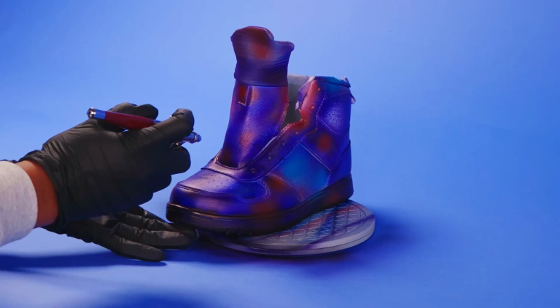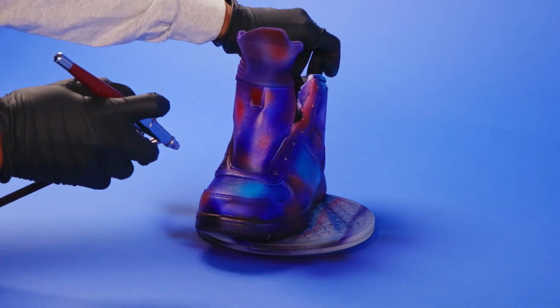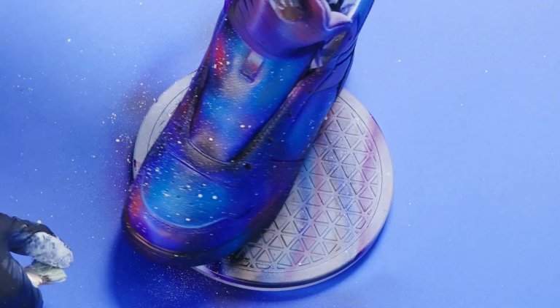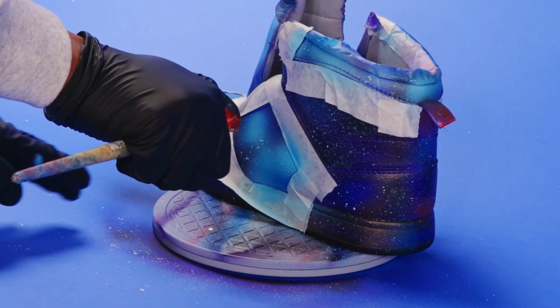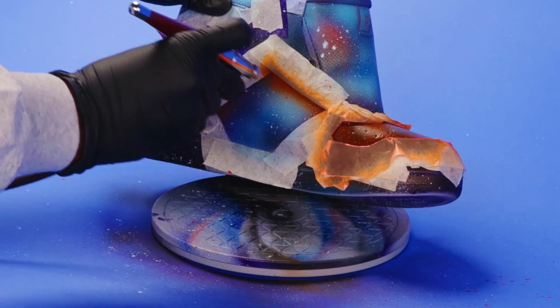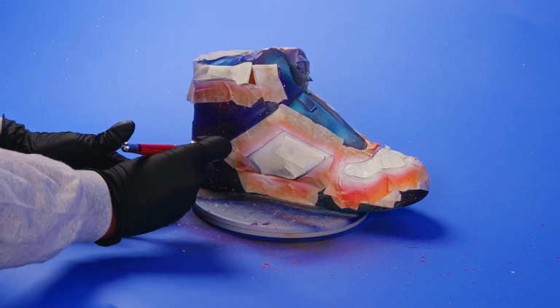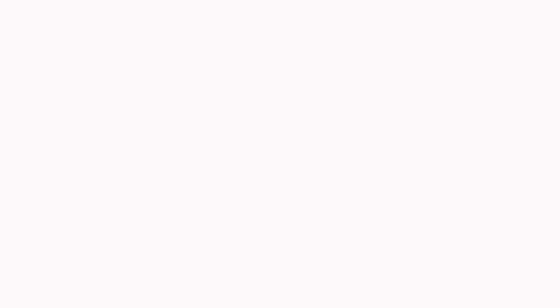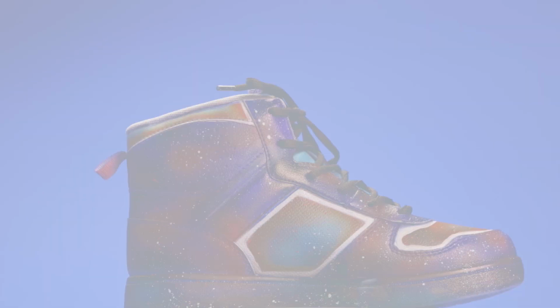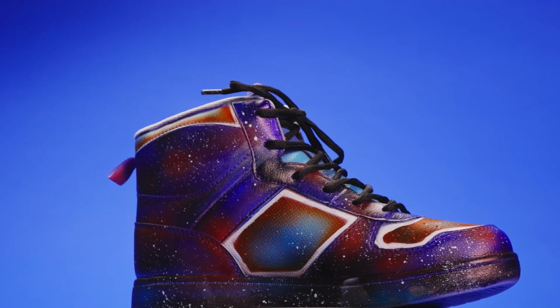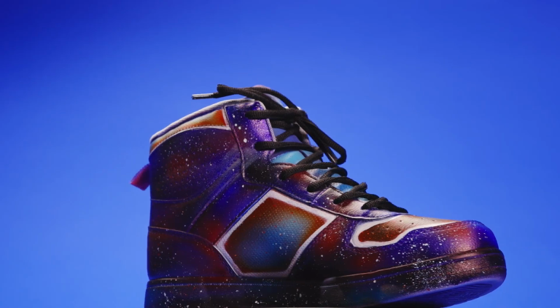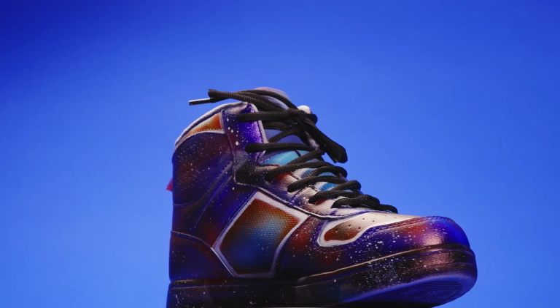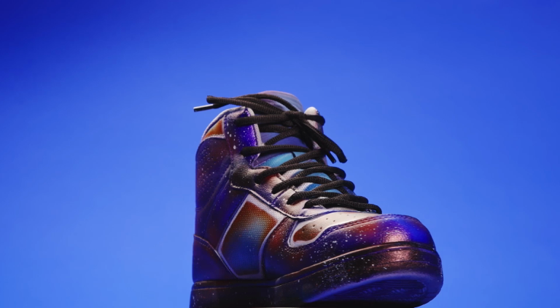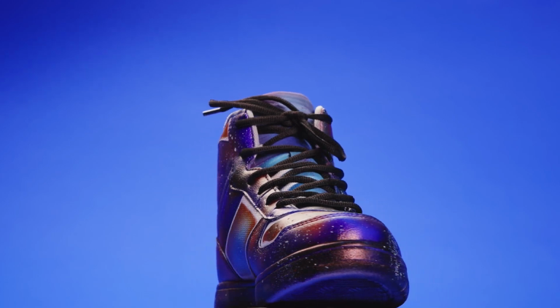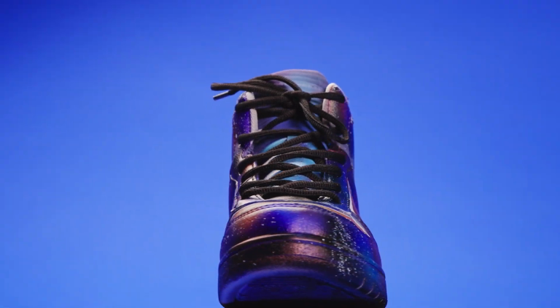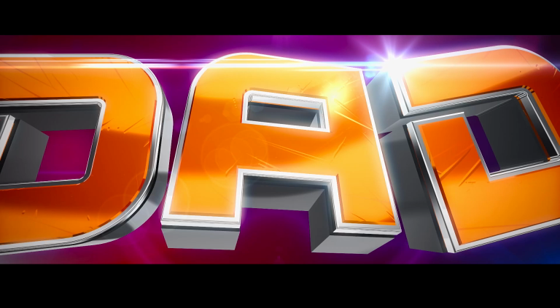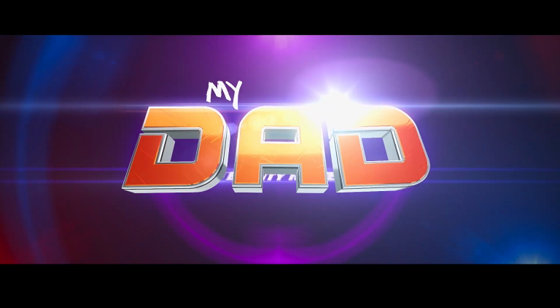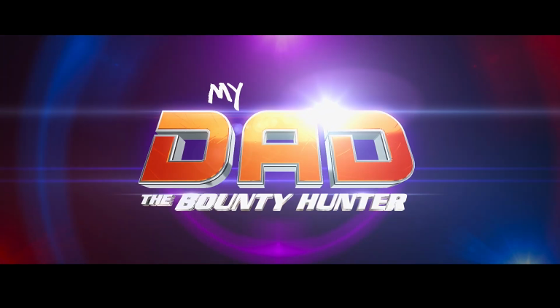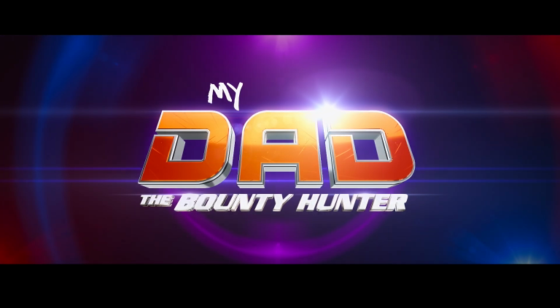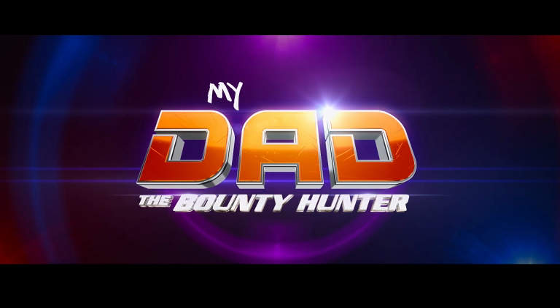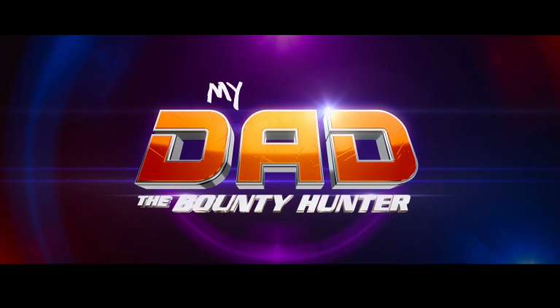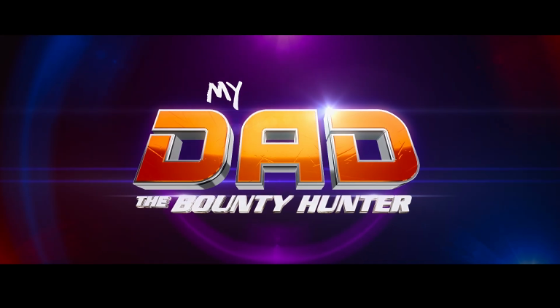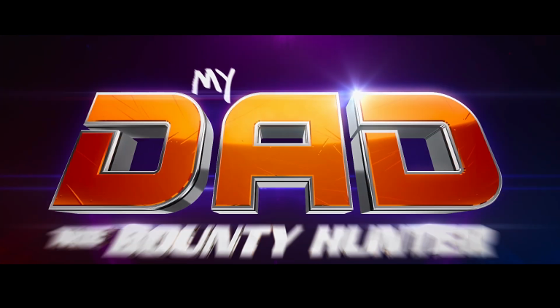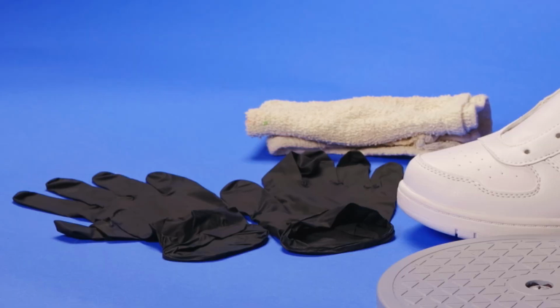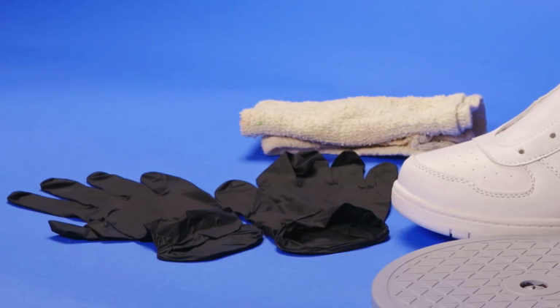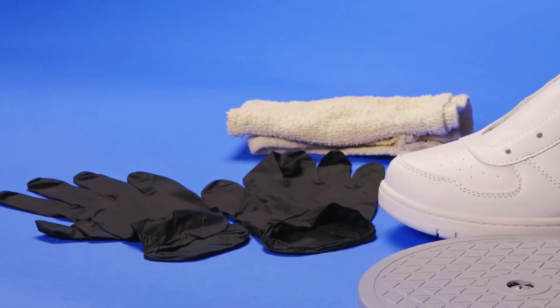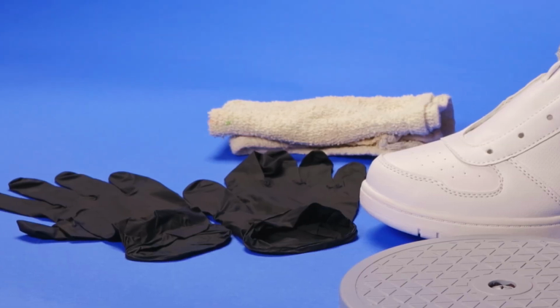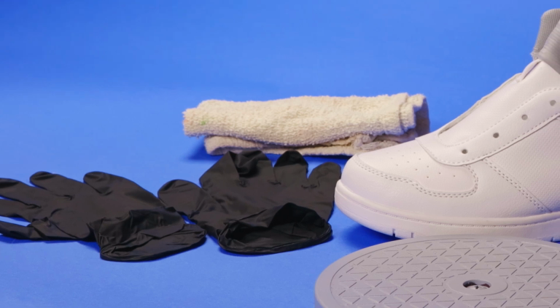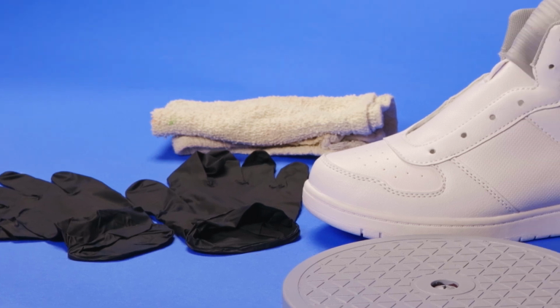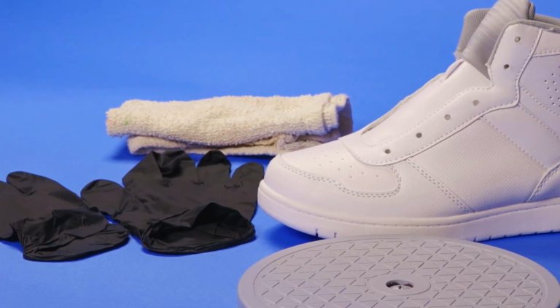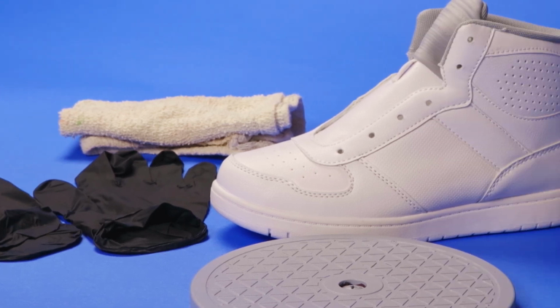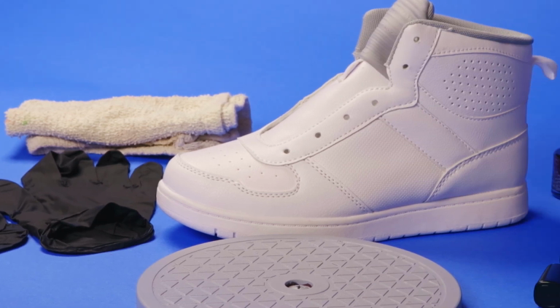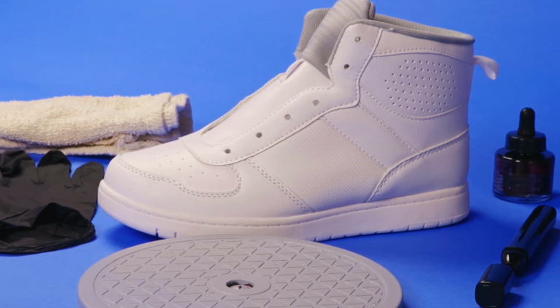What's up guys! I'm modding out these shoes to create an original wearable piece of art. Right now for me it's all about My Dad the Bounty Hunter, so I definitely want to put some of my favorite designs from the show onto these shoes.